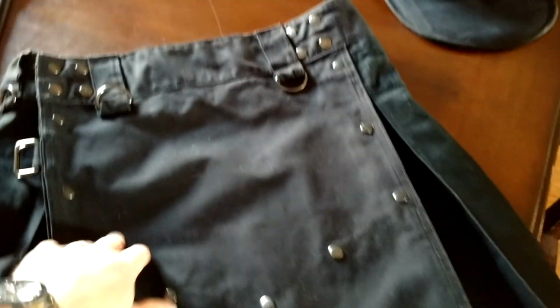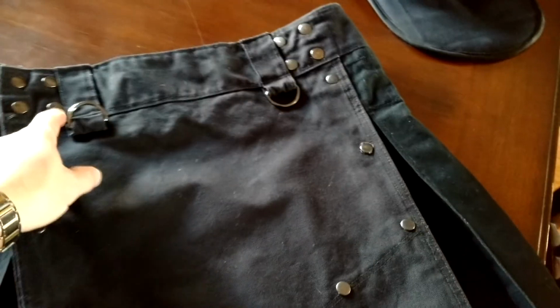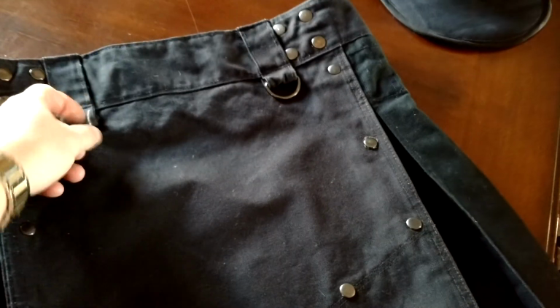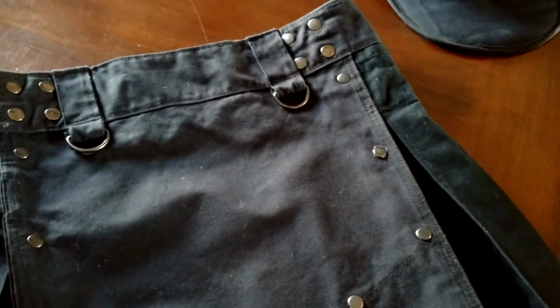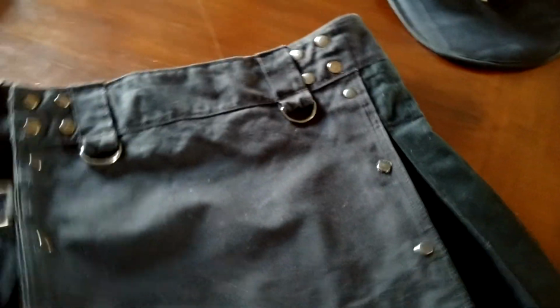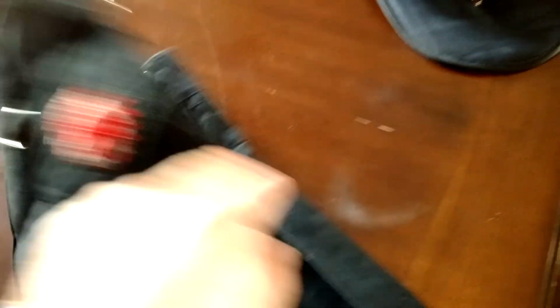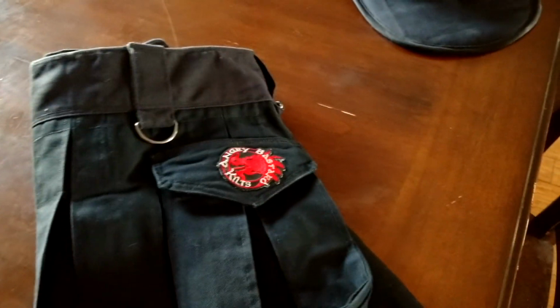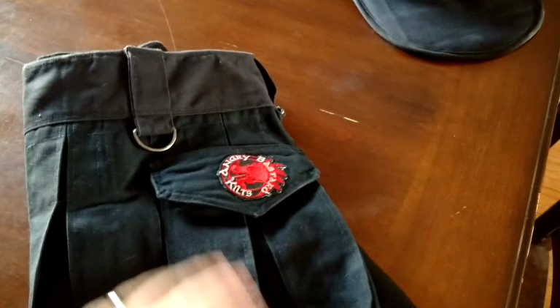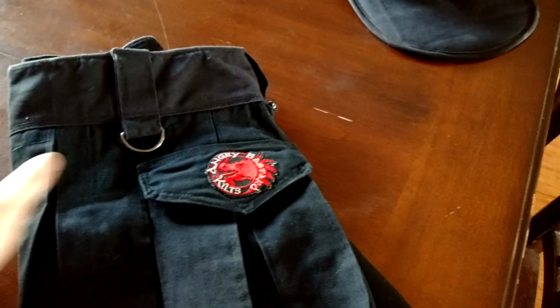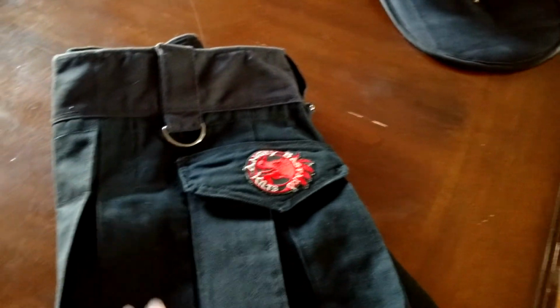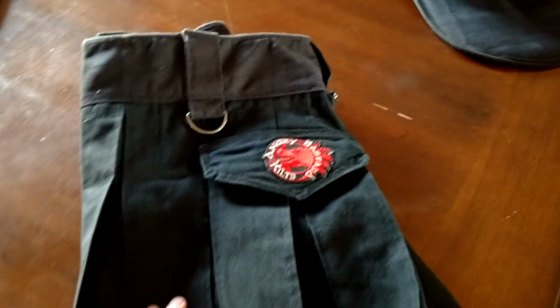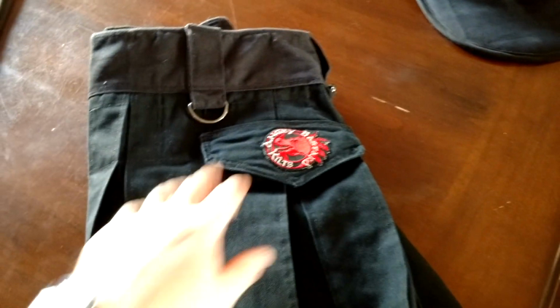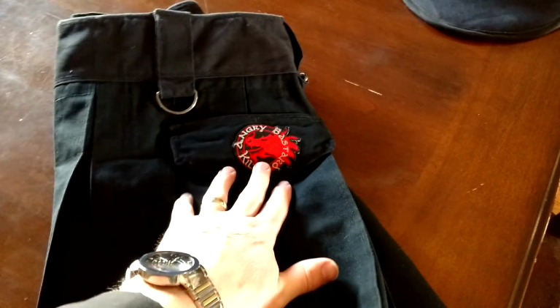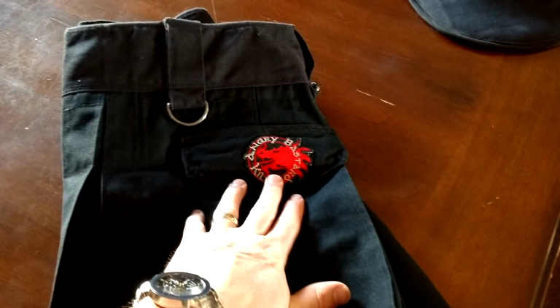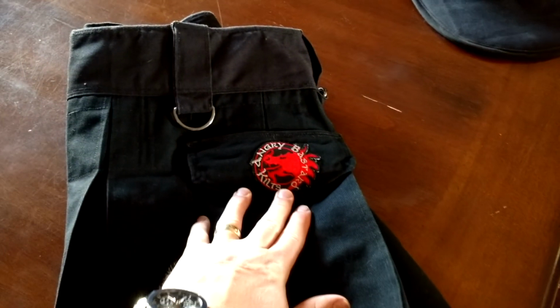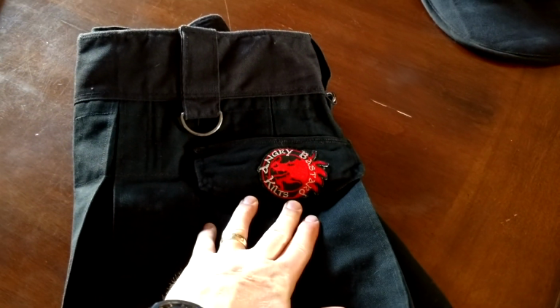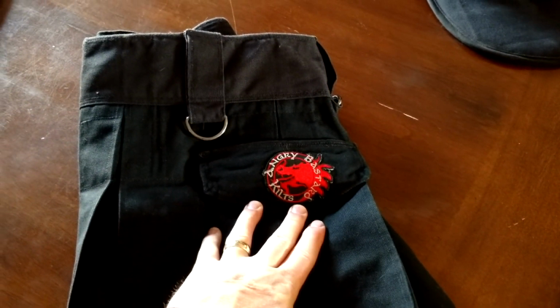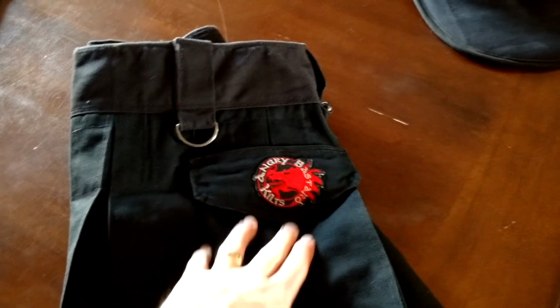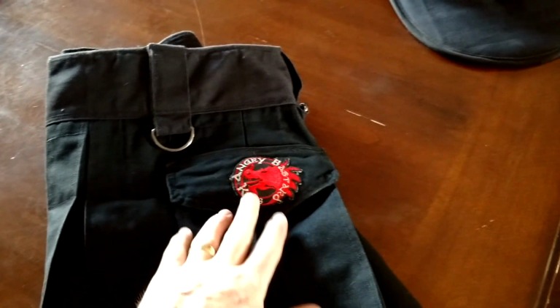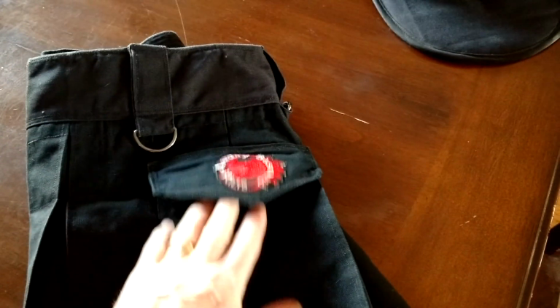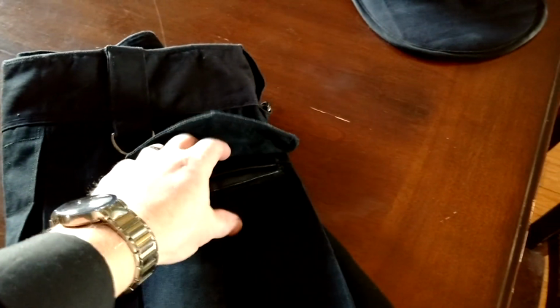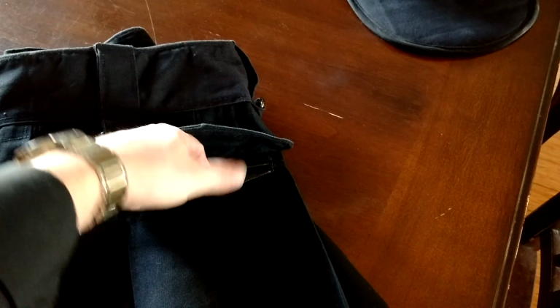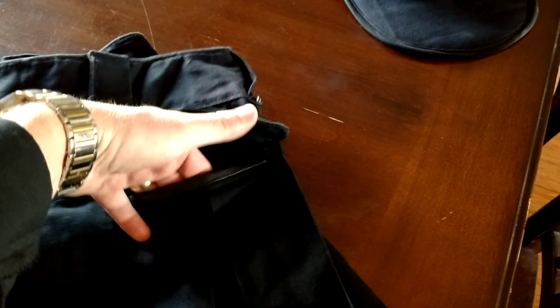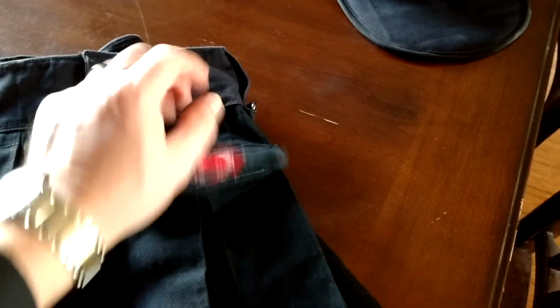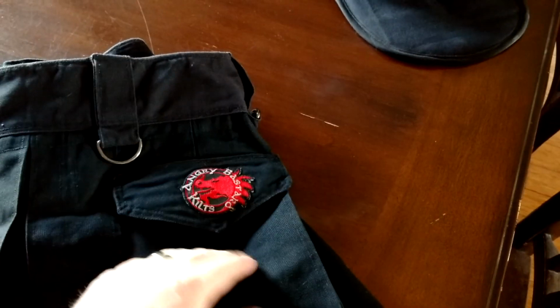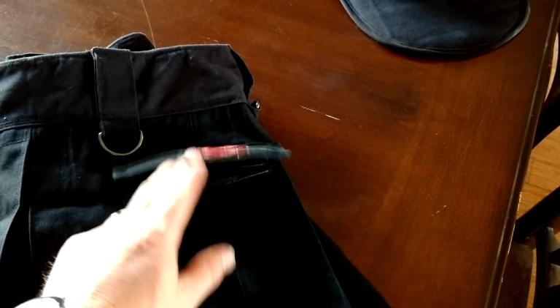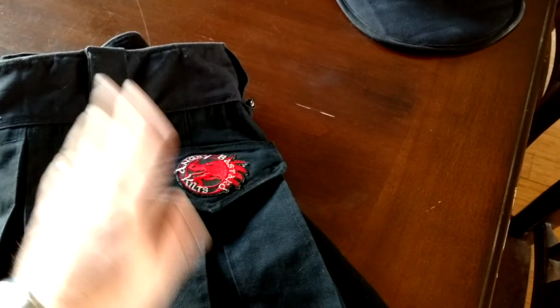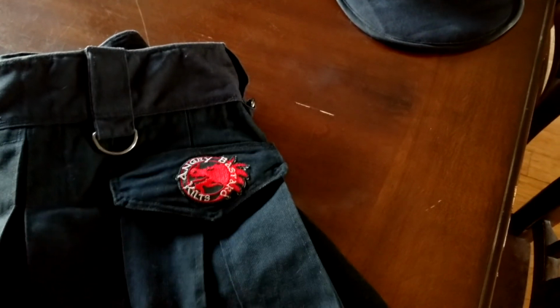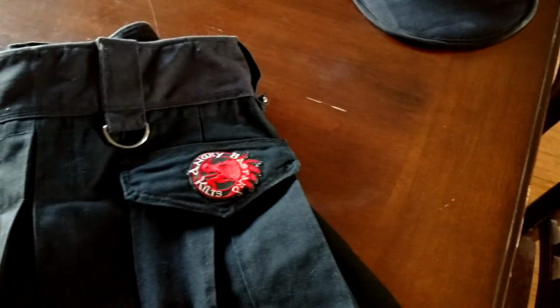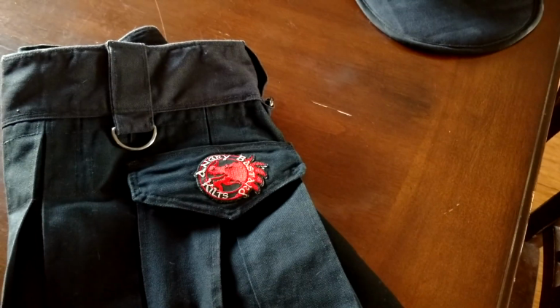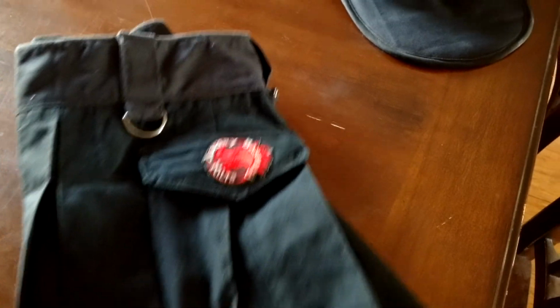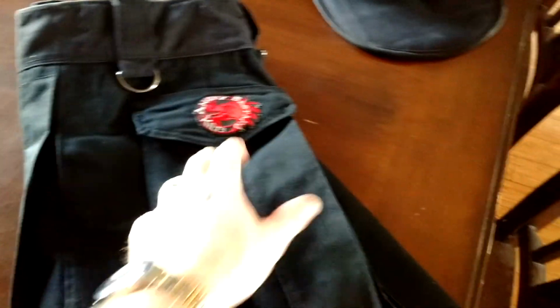It's got hangers all the way around — front, back, and side. You've got a nice Angry Bastards logo on the rear pocket. It's just right for a wallet. Don't have to worry about it falling out — holds on really well.